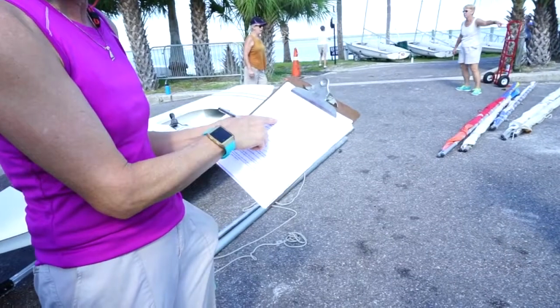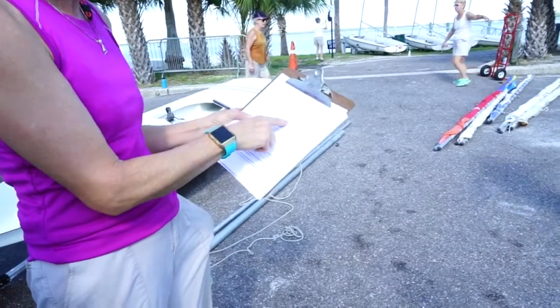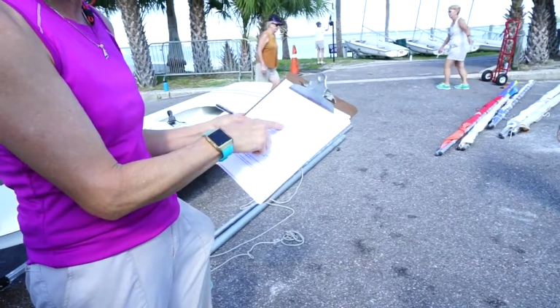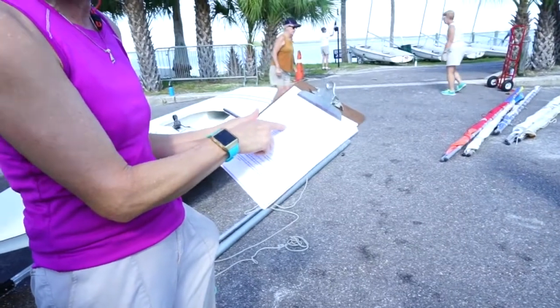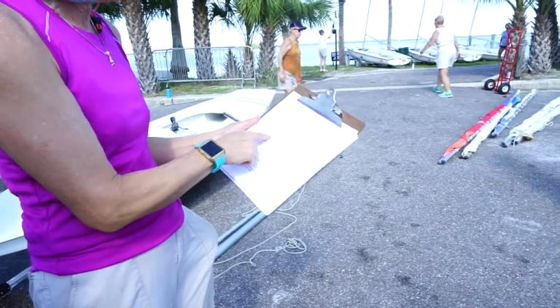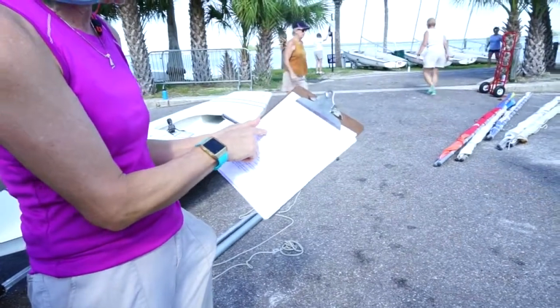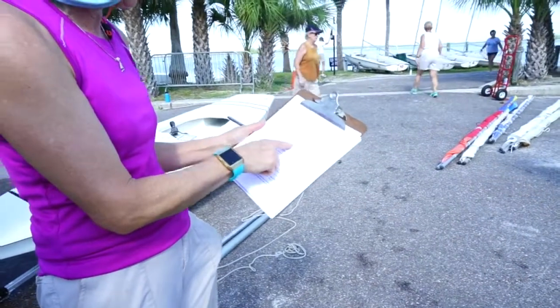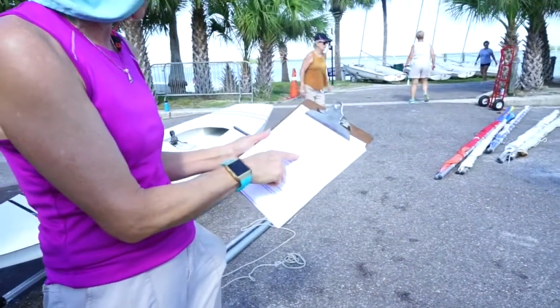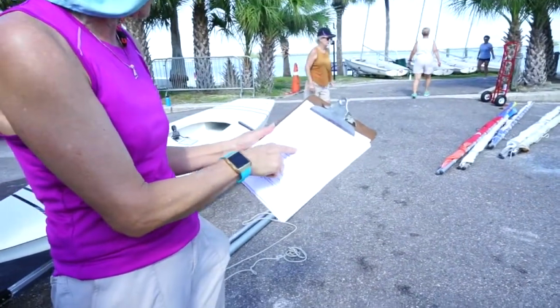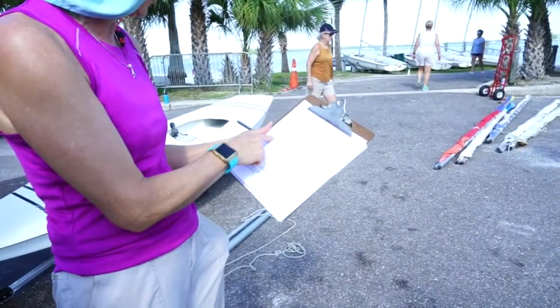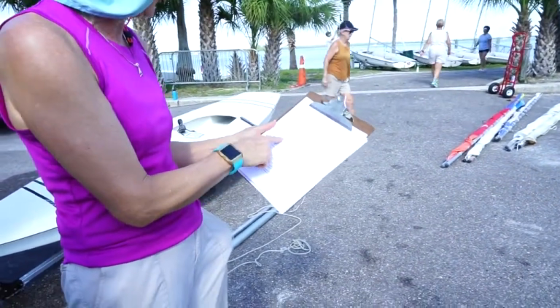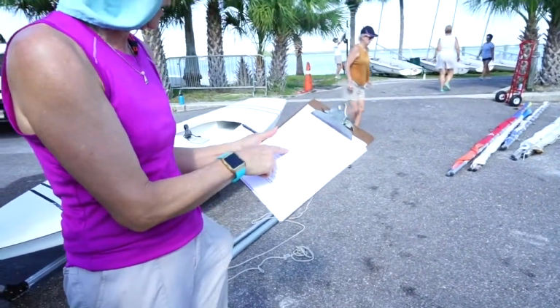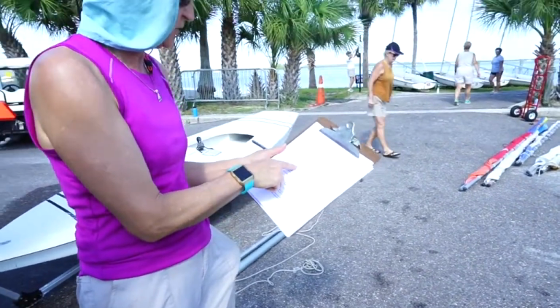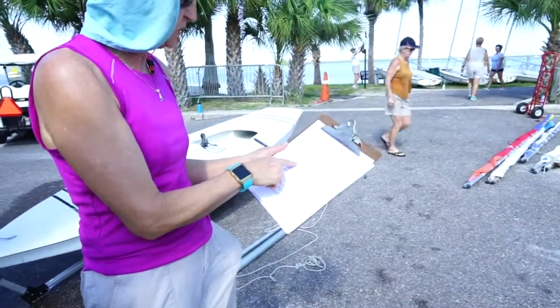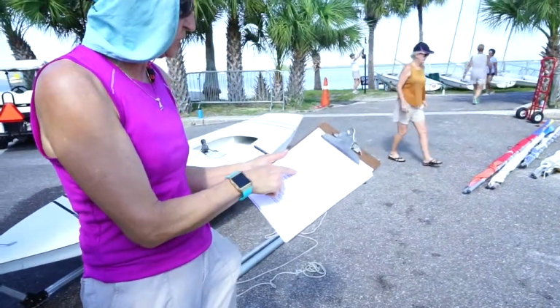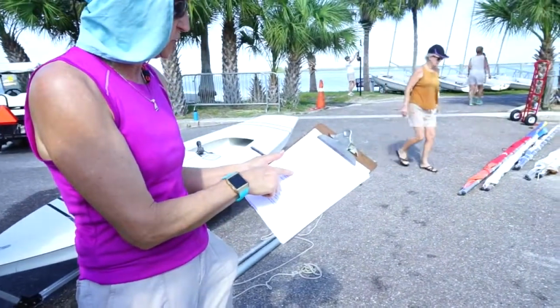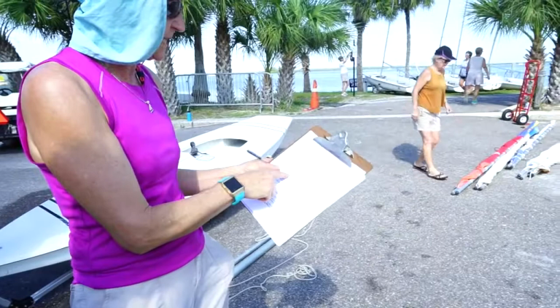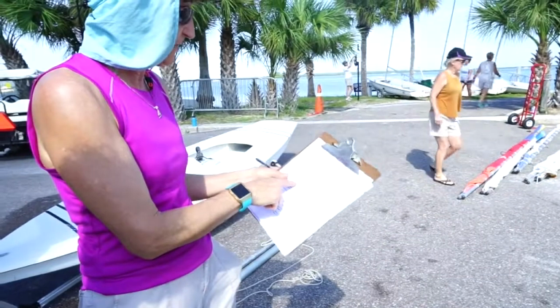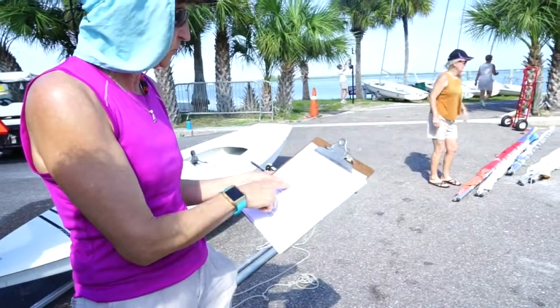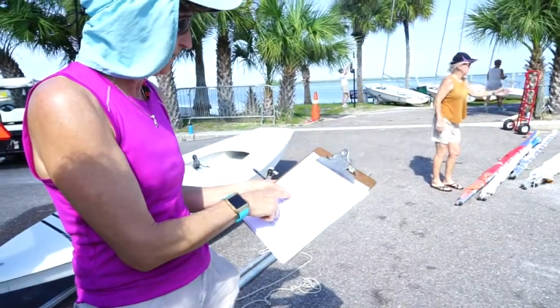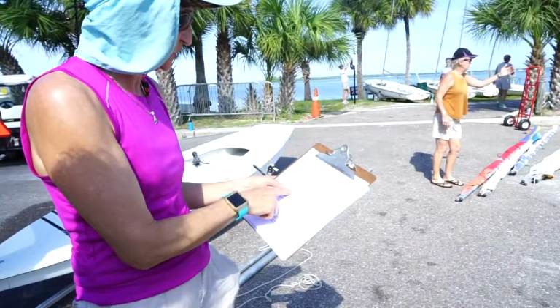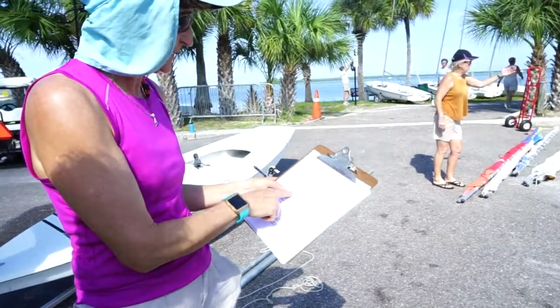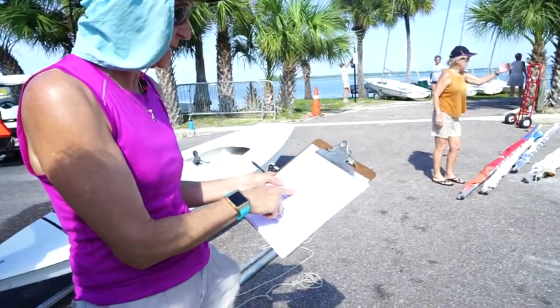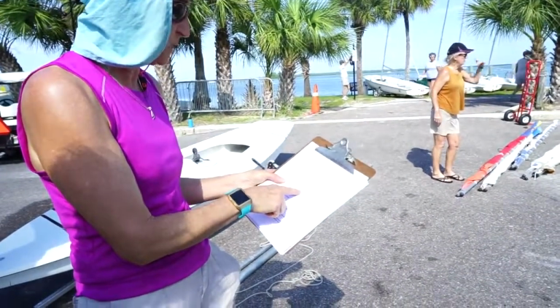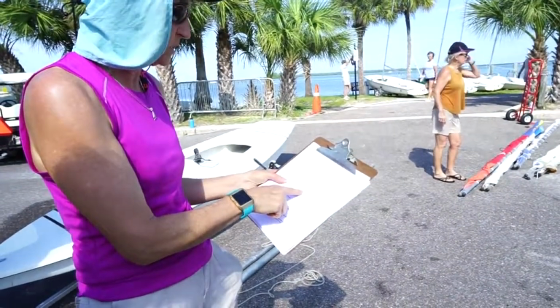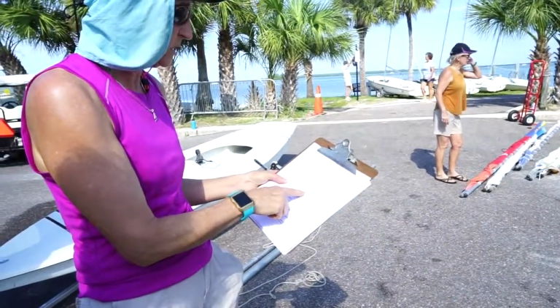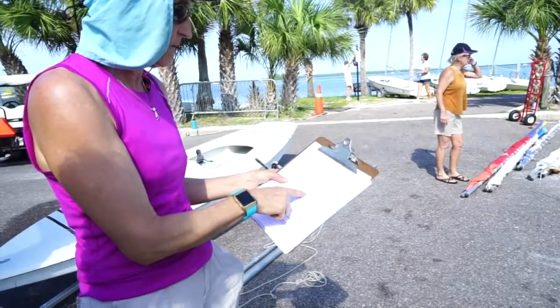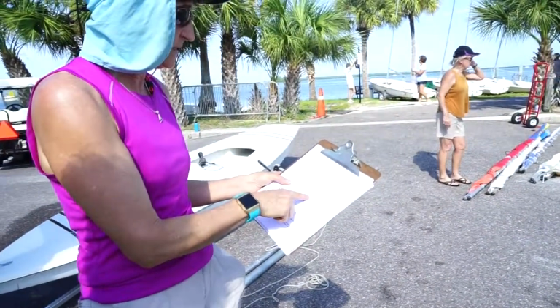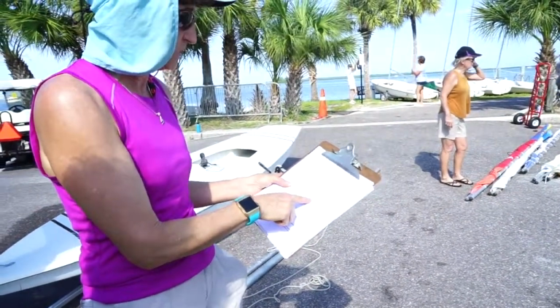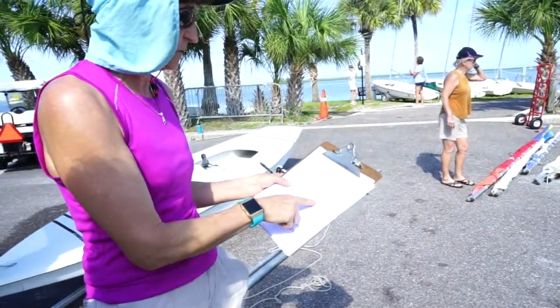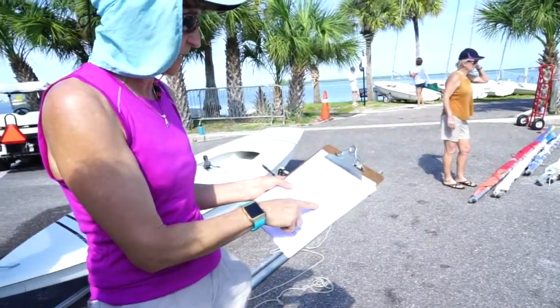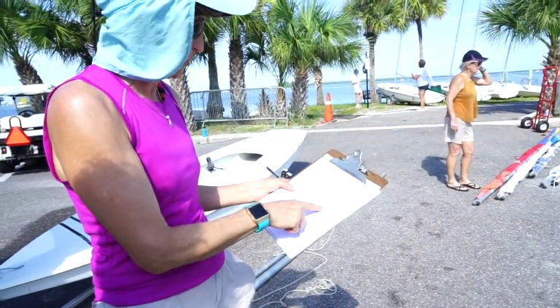You're going to consider your clothes, and you're going to laminate your equipment. The first thing you're going to do is gather your equipment. We need a set of spars, a mast, a rudder, and a daggerboard.